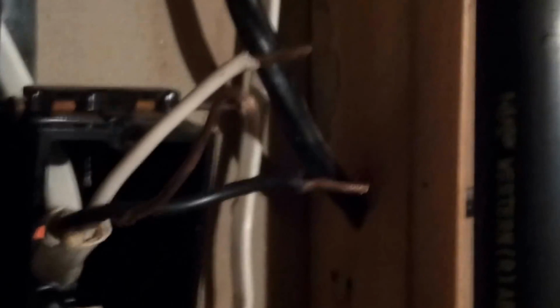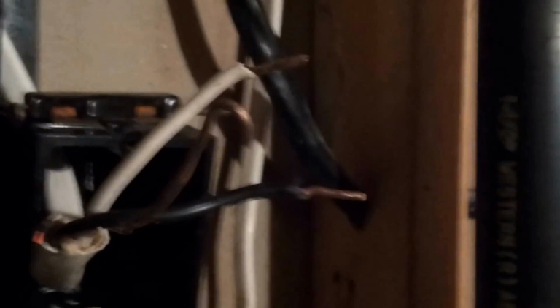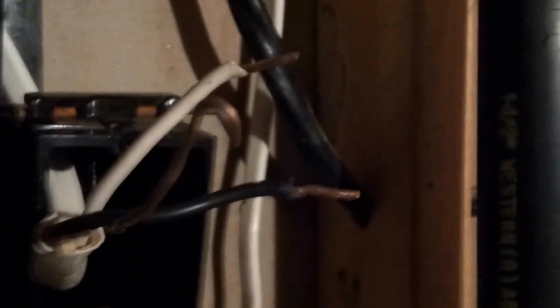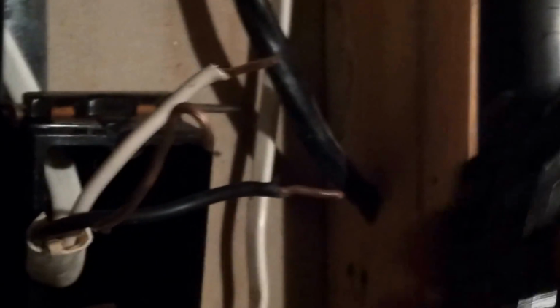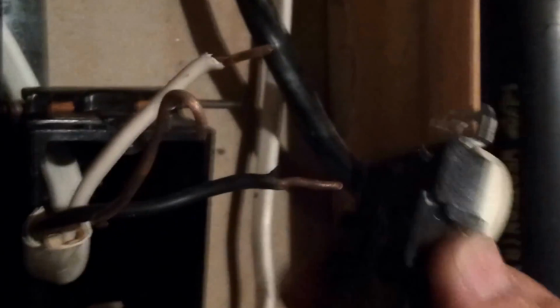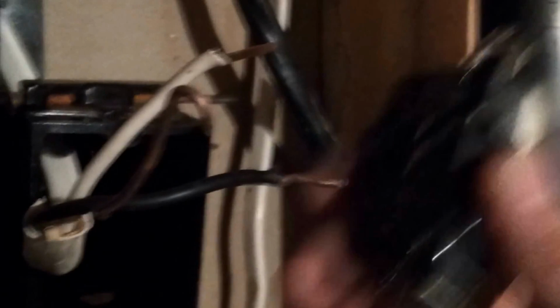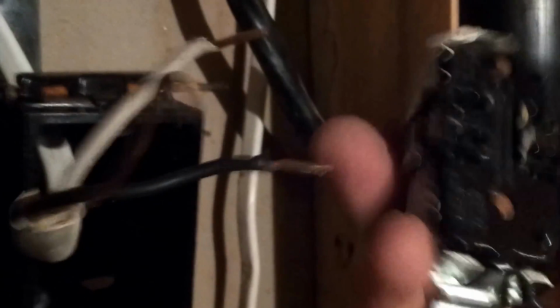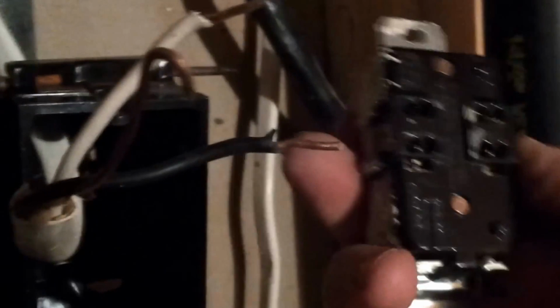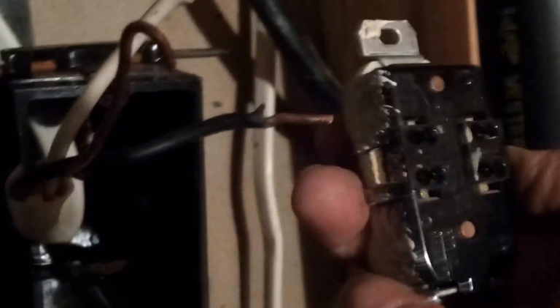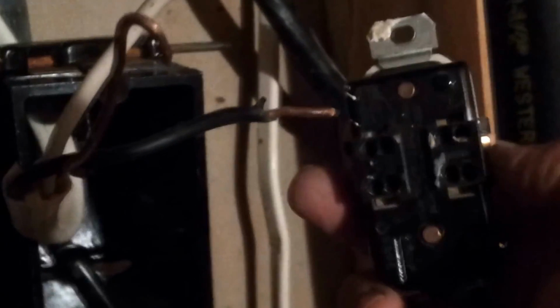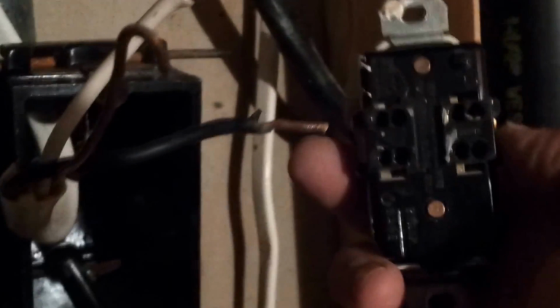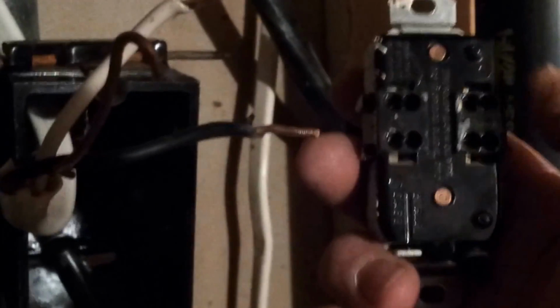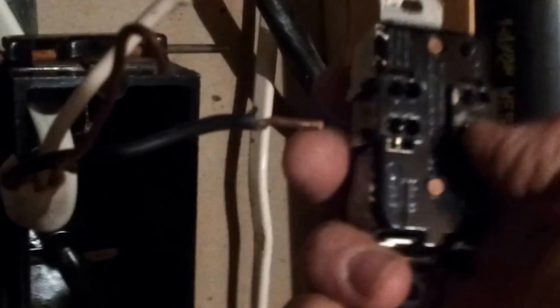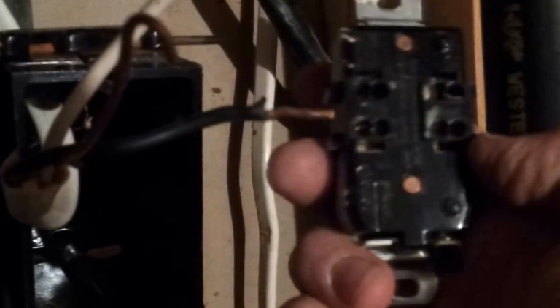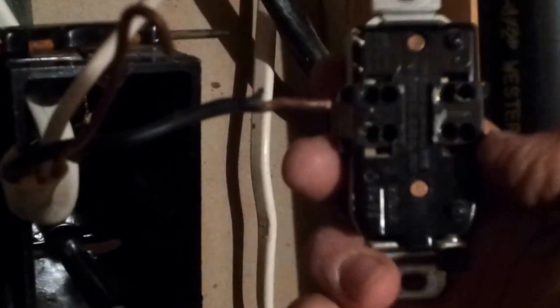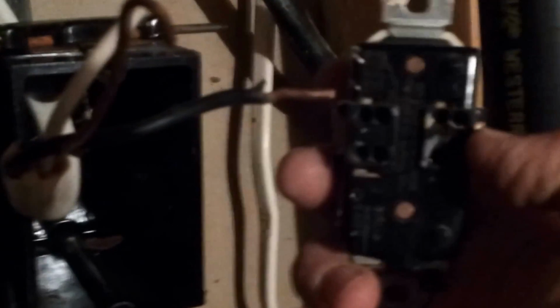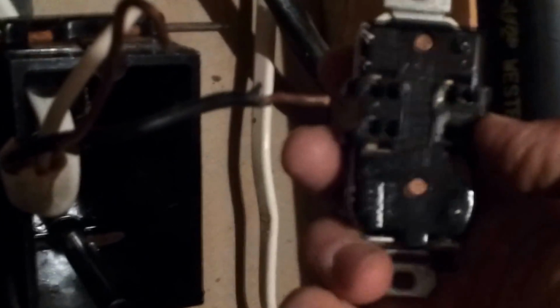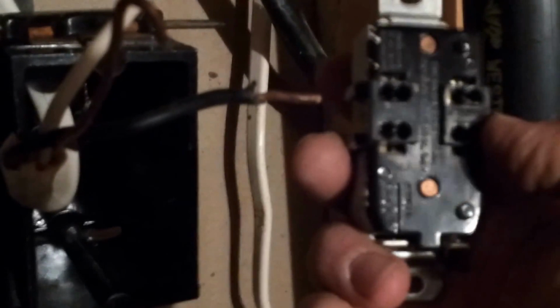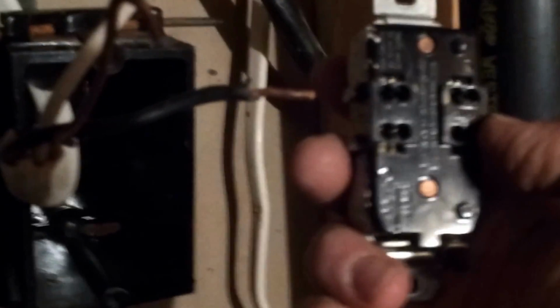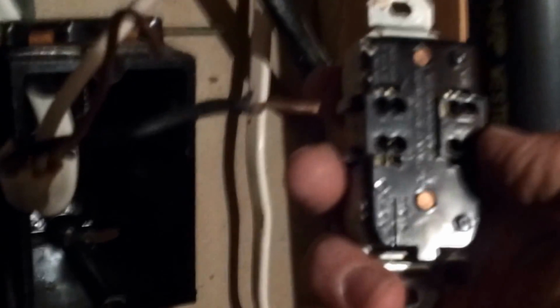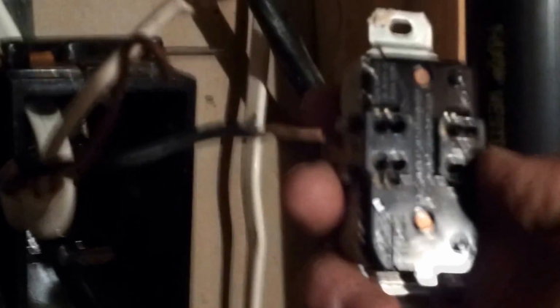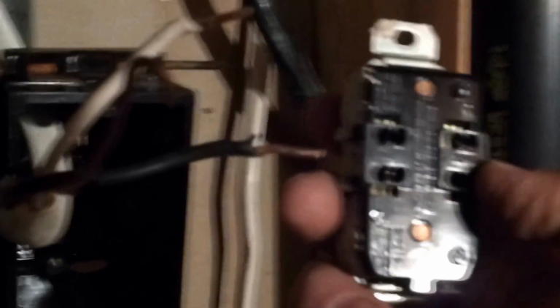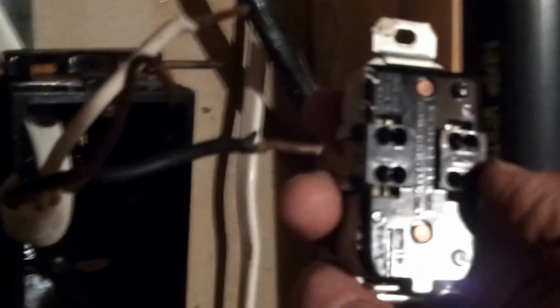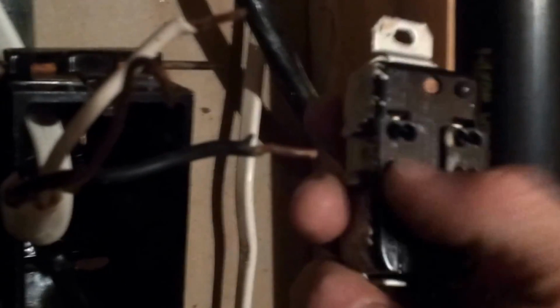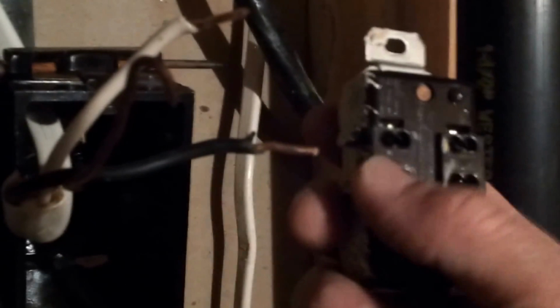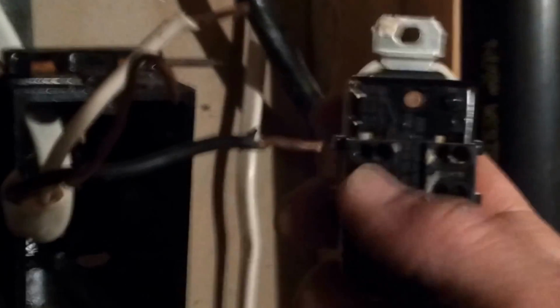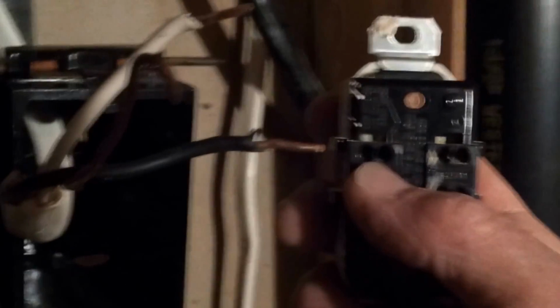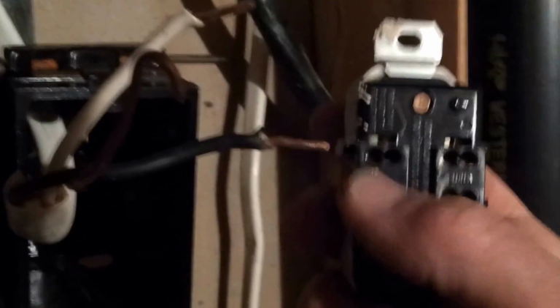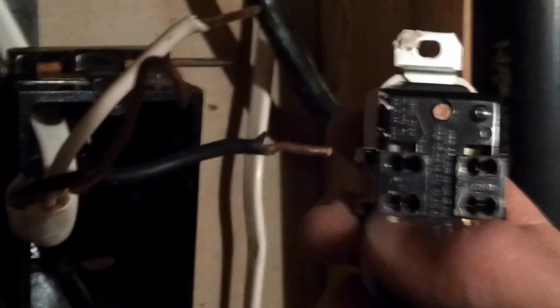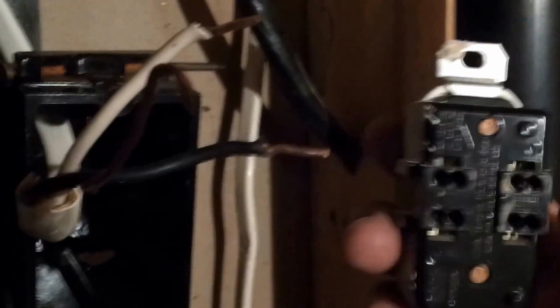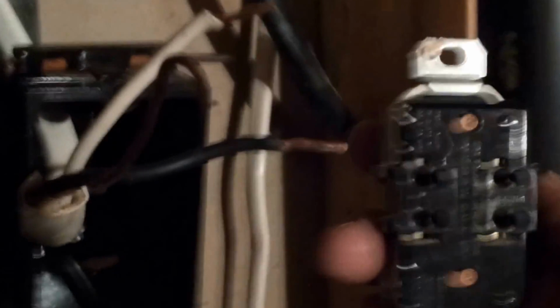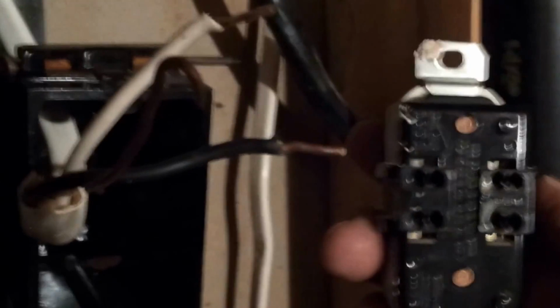When attaching the outlet back to the wires, make sure that the white wire goes into the hole that's labeled white and the black goes in the hole on the other side. Don't mix them up.